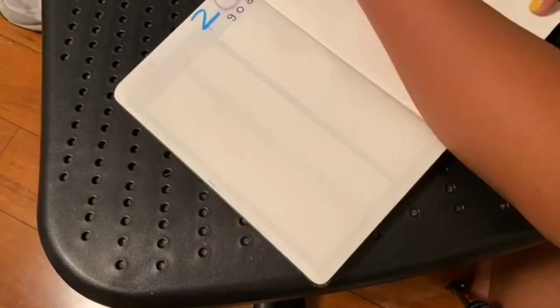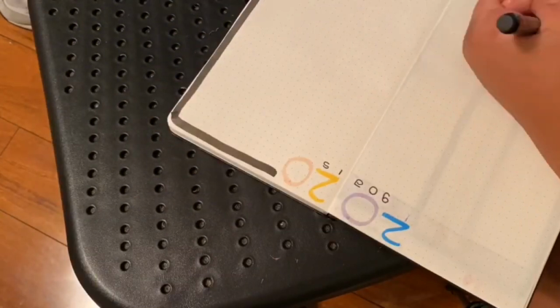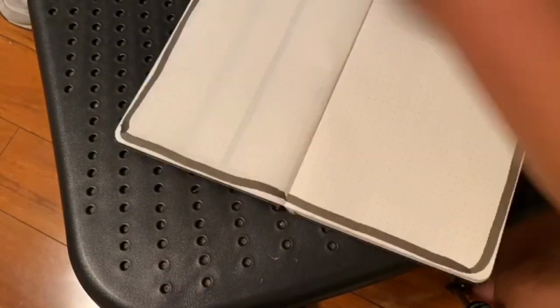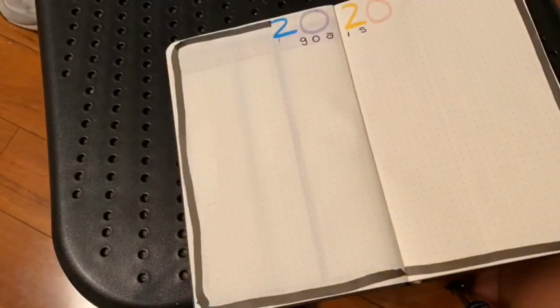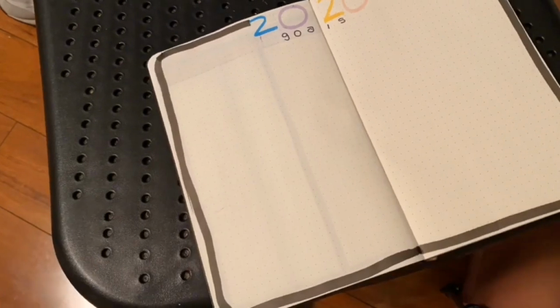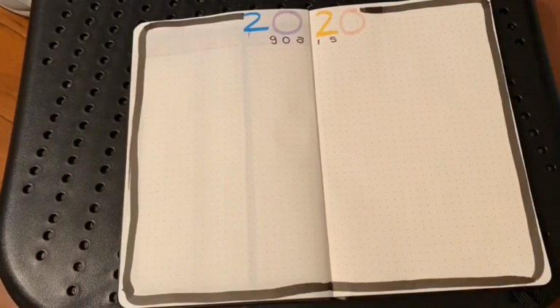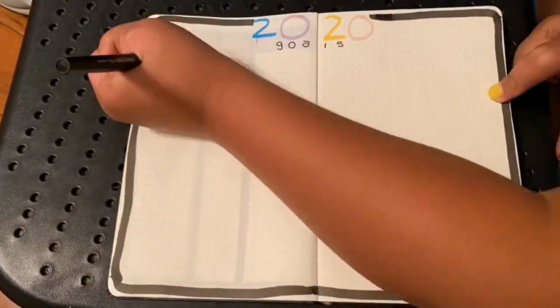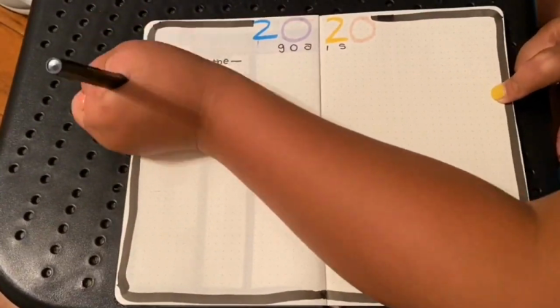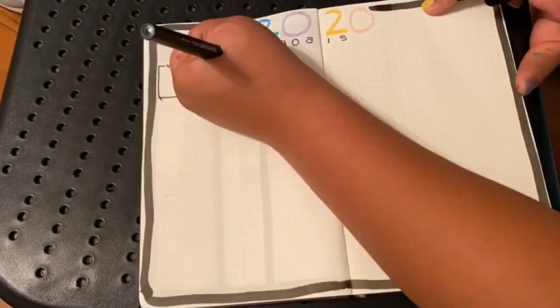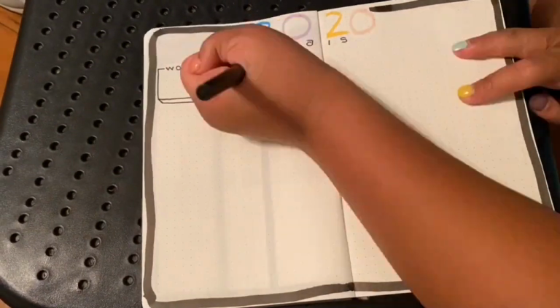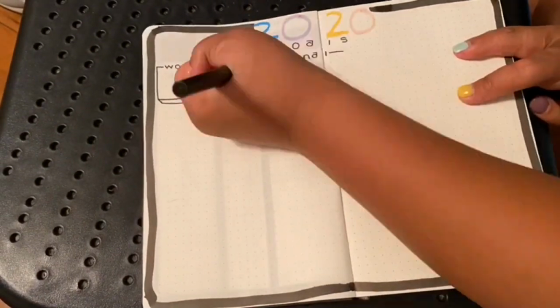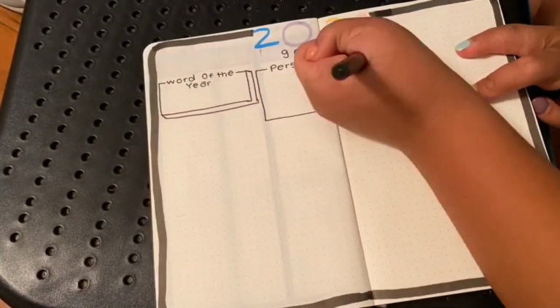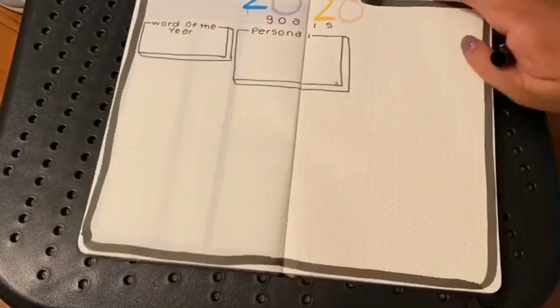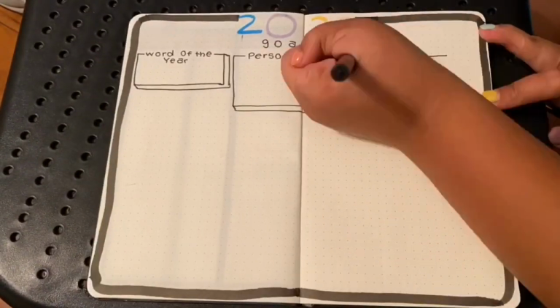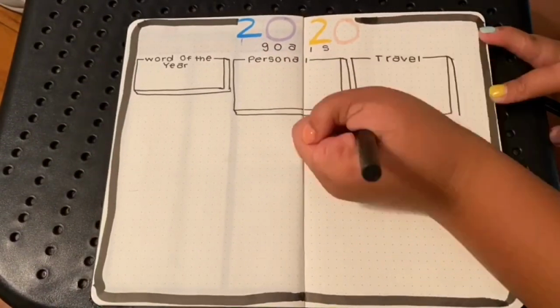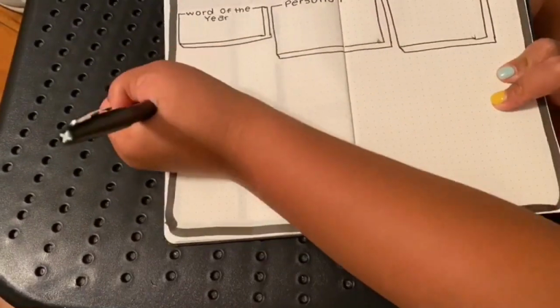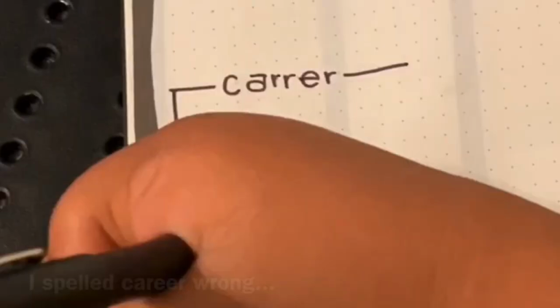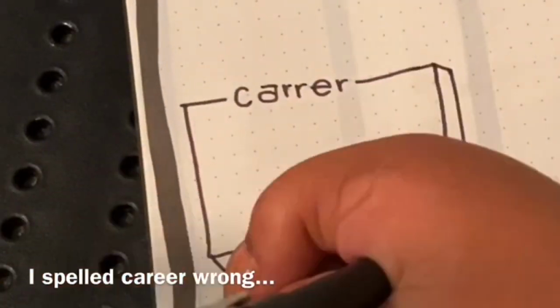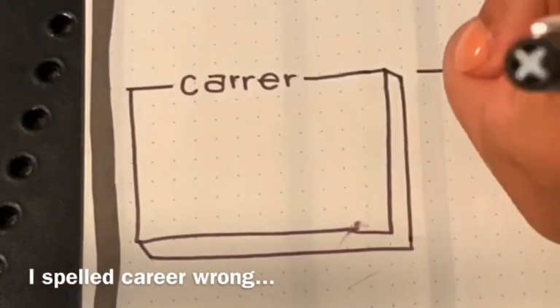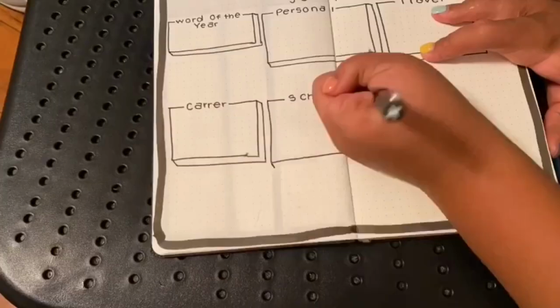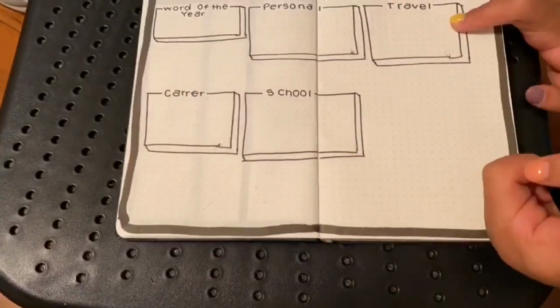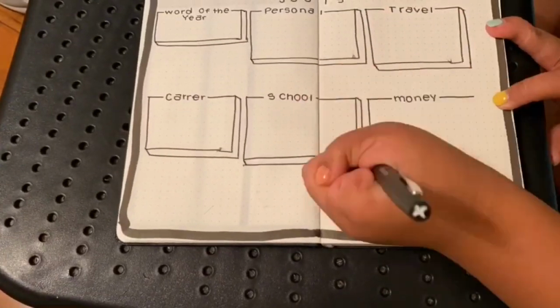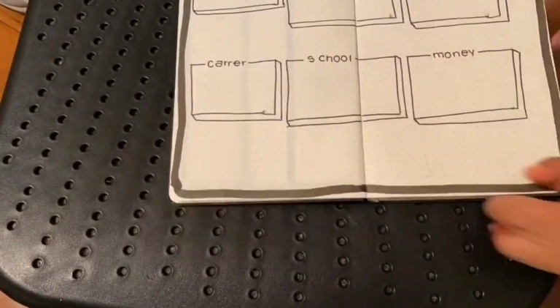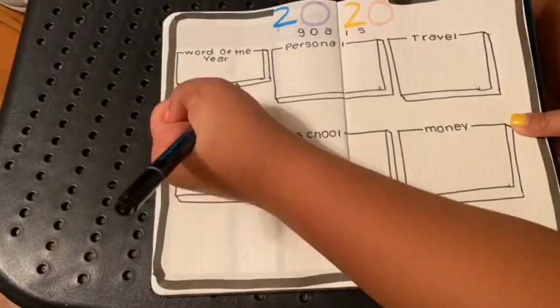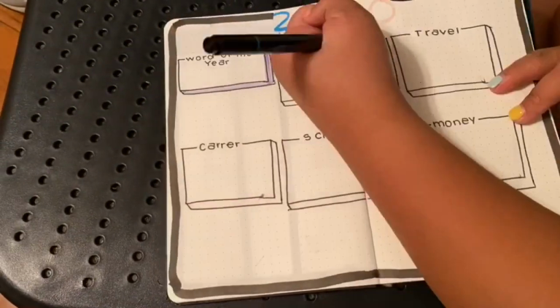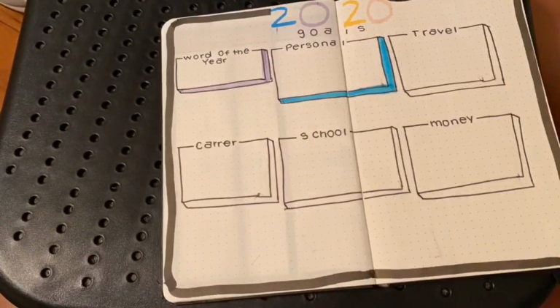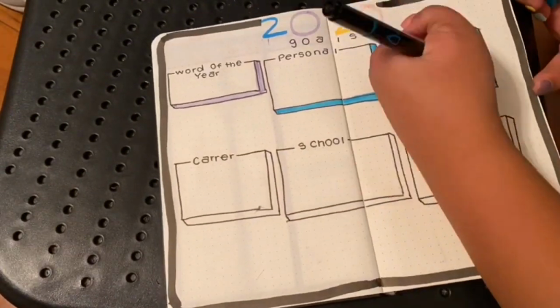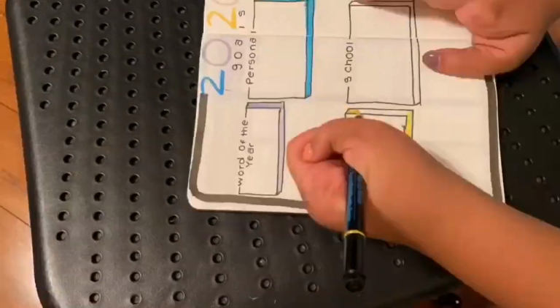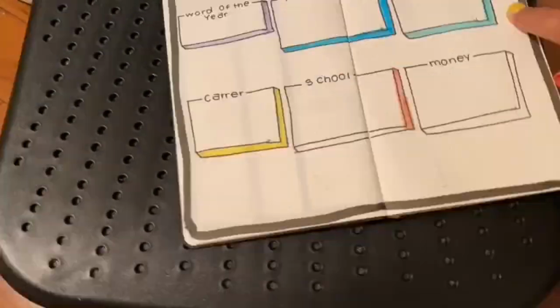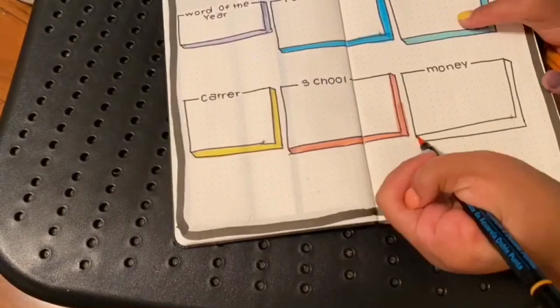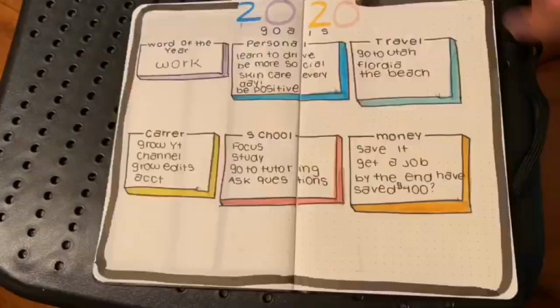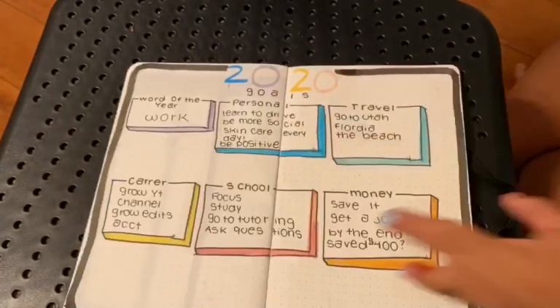Next is my 2020 goals. I'm going to be doing word of the year, personal, travel, career, school, and money. I made like a different — what's it called — drop shadow.